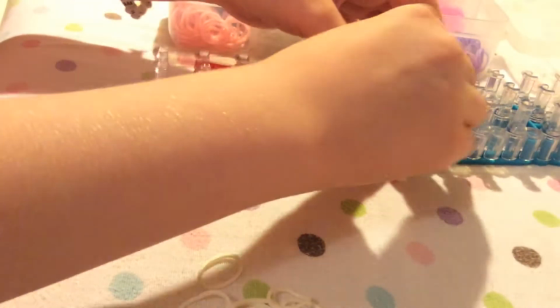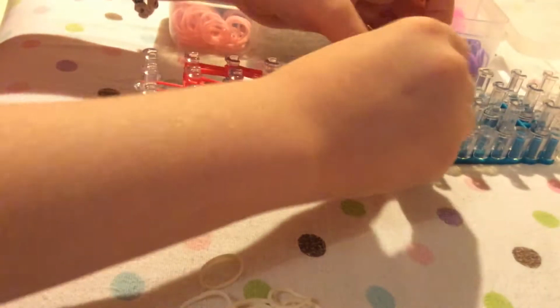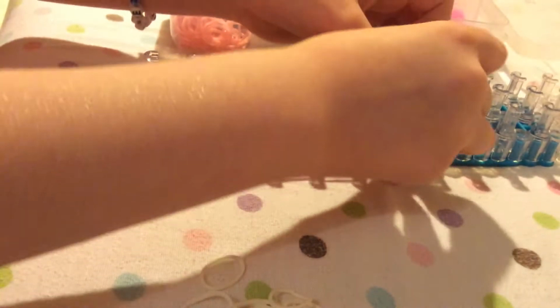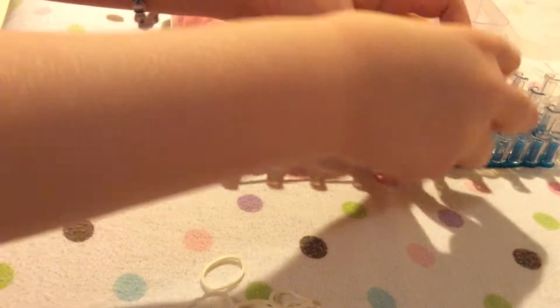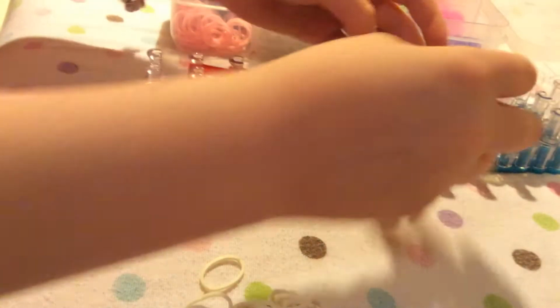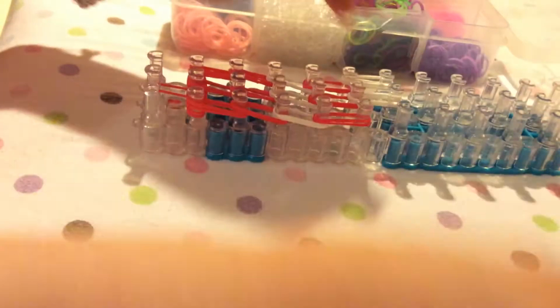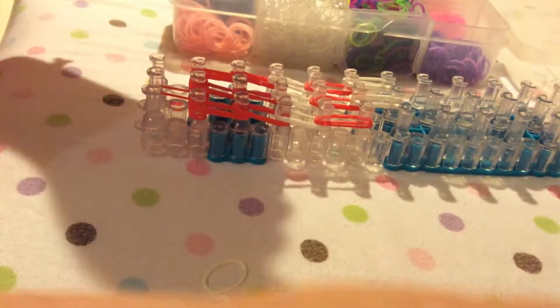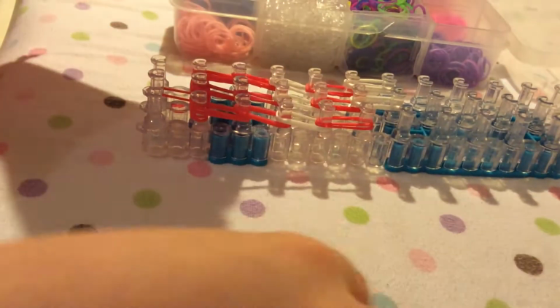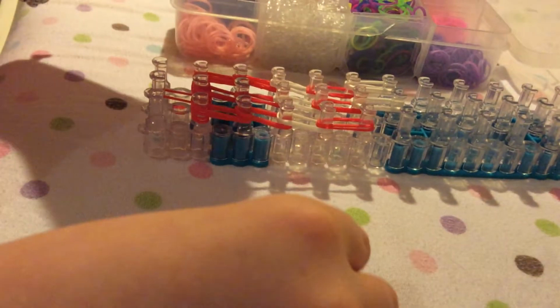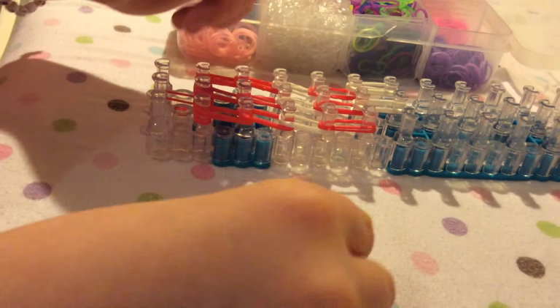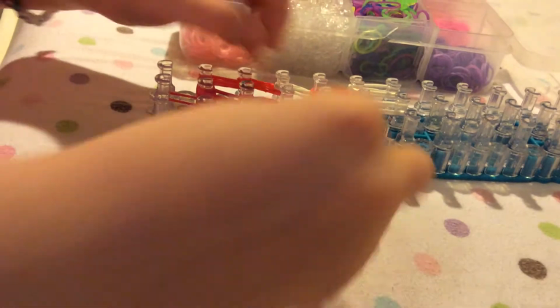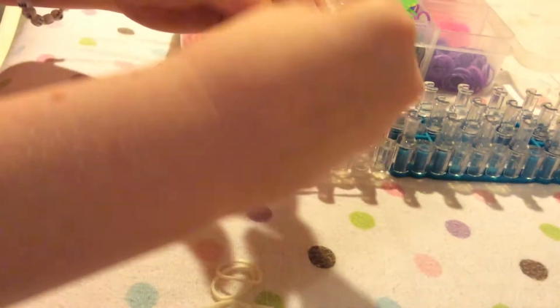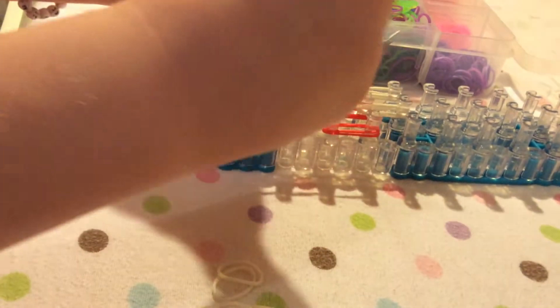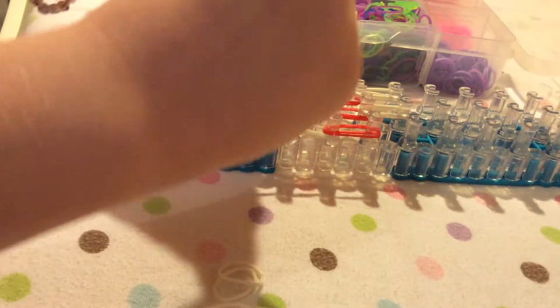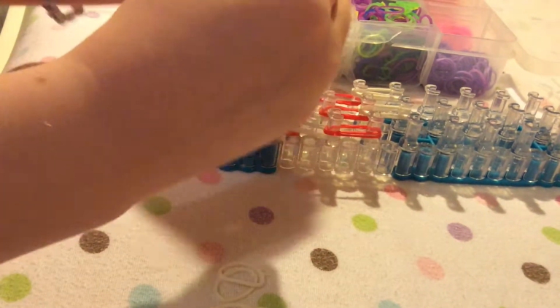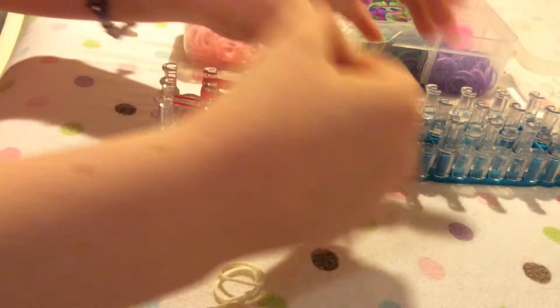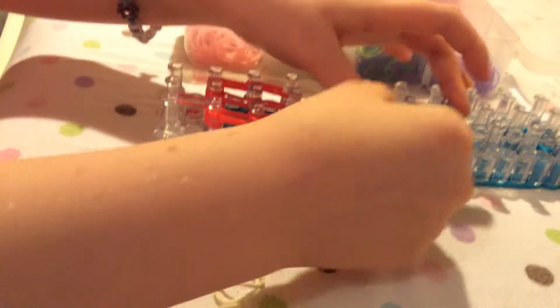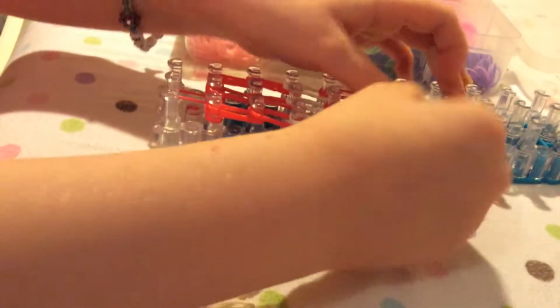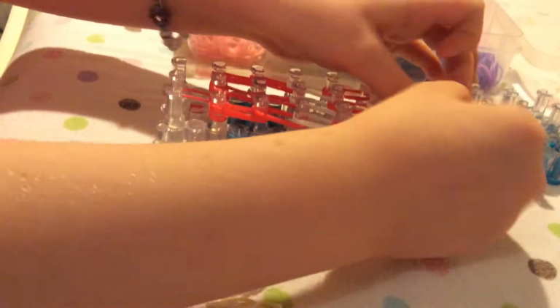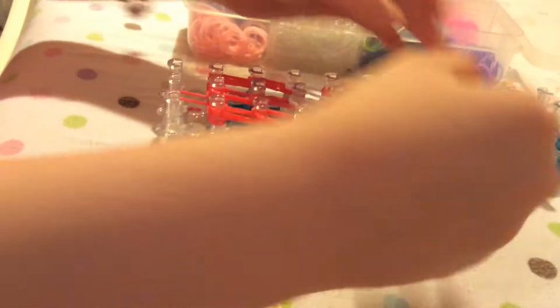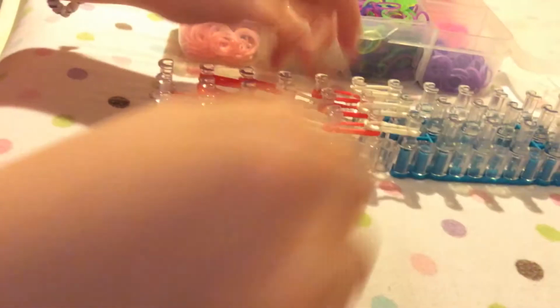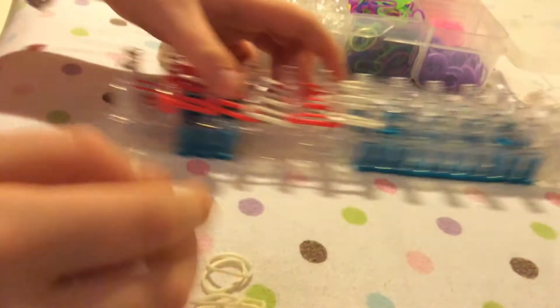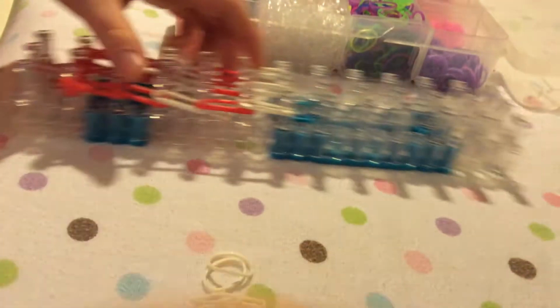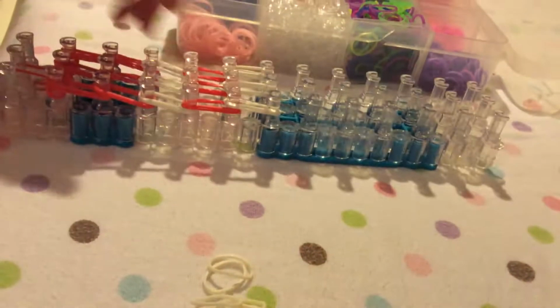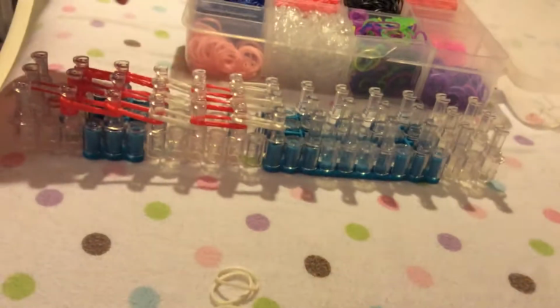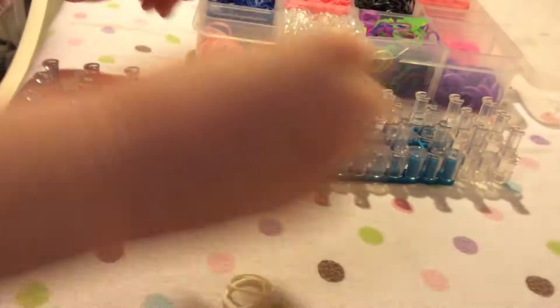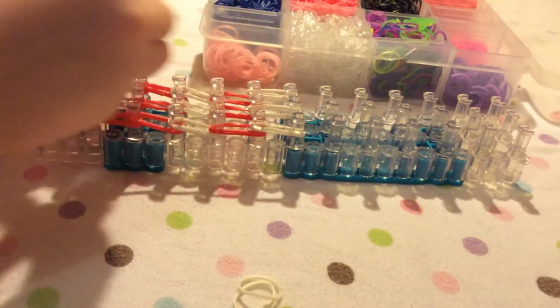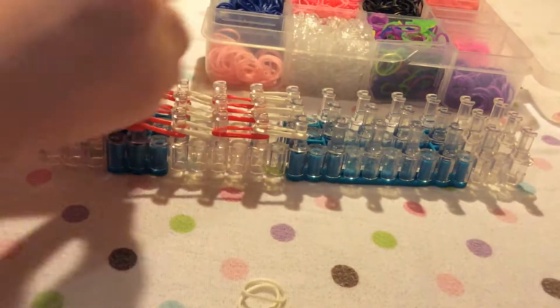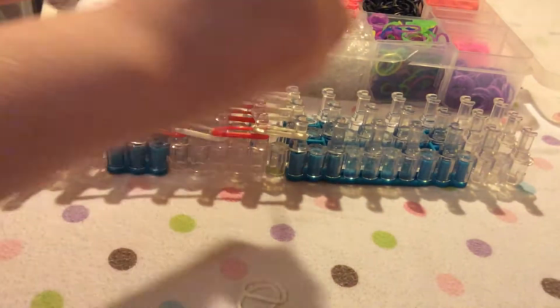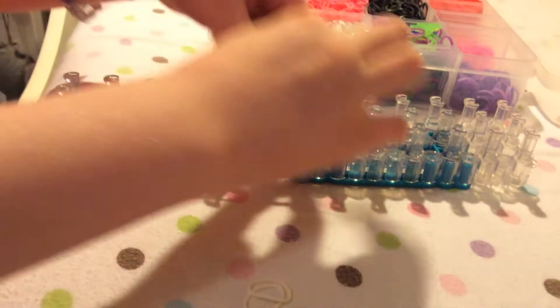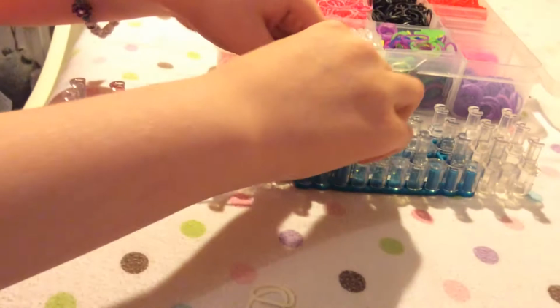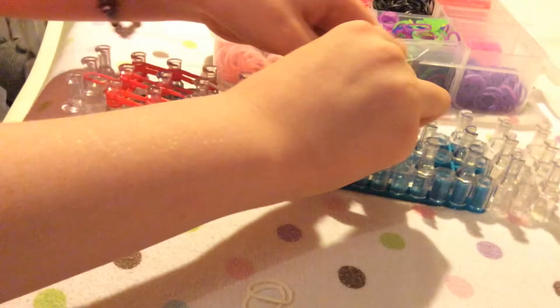It's going to go much faster than my bracelet — that took forever. Hopefully we can speed it up.